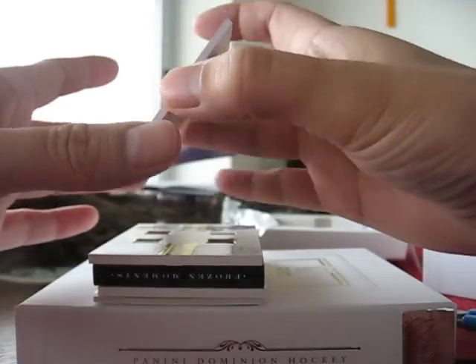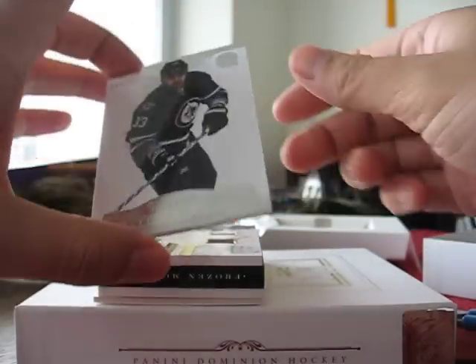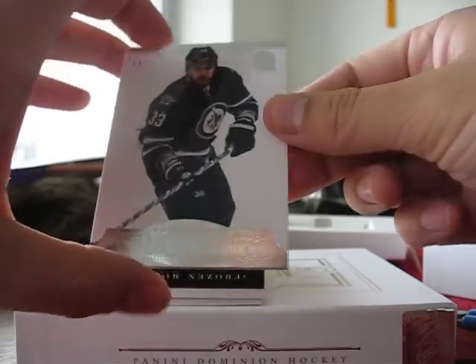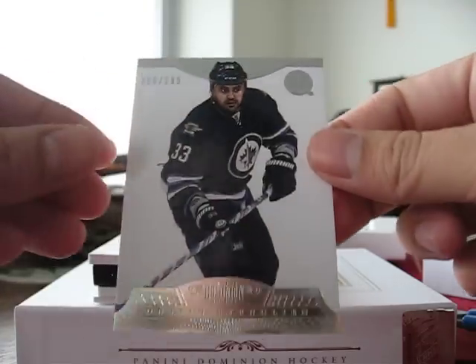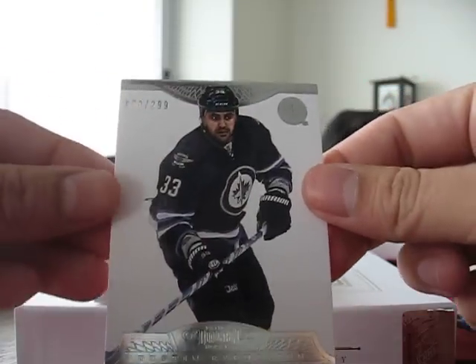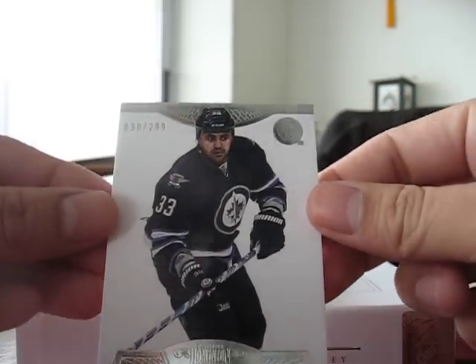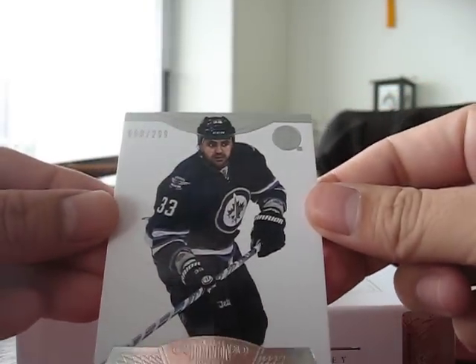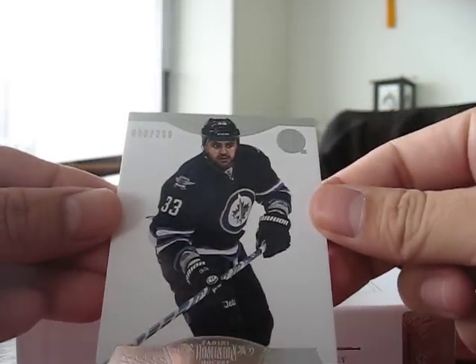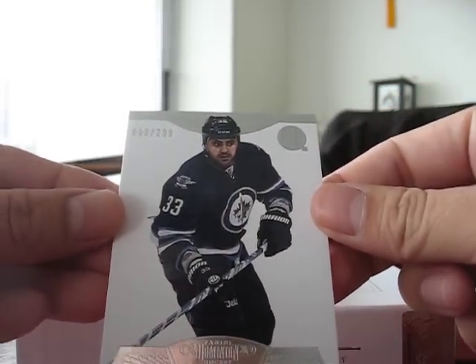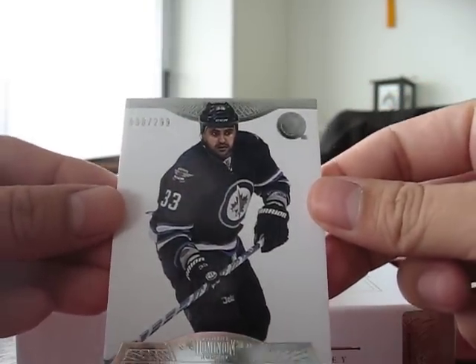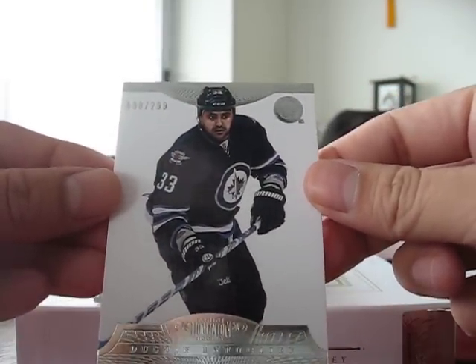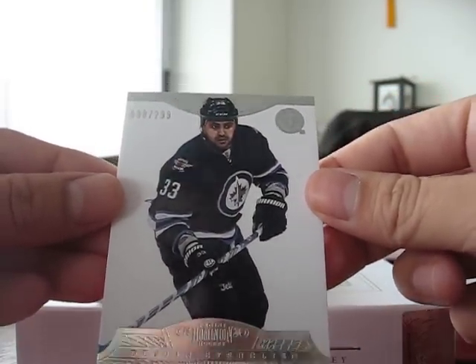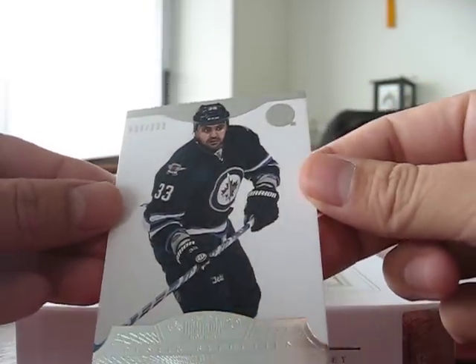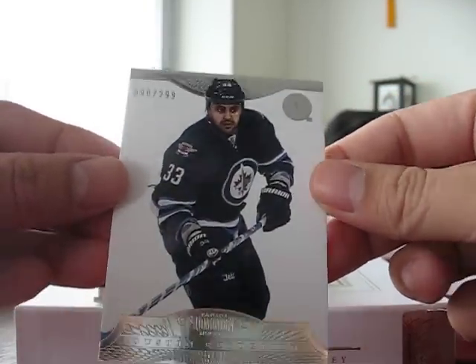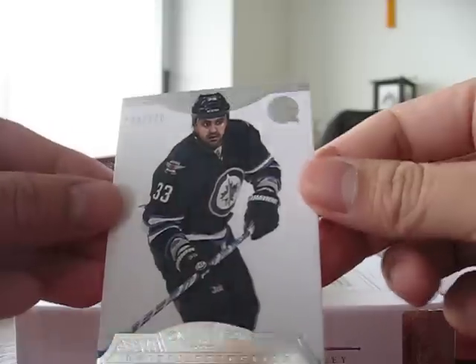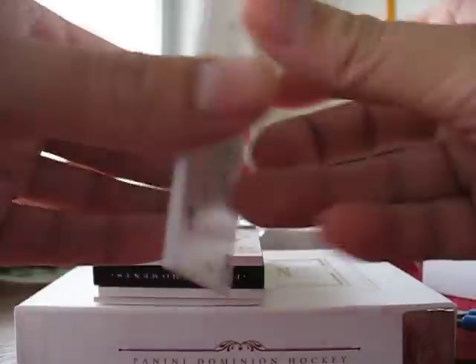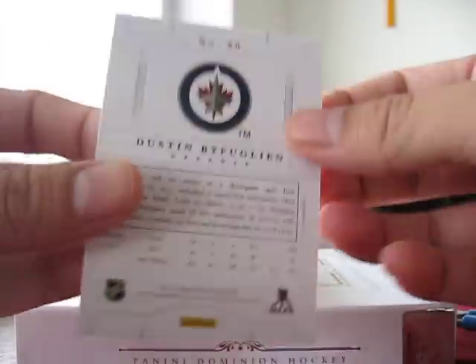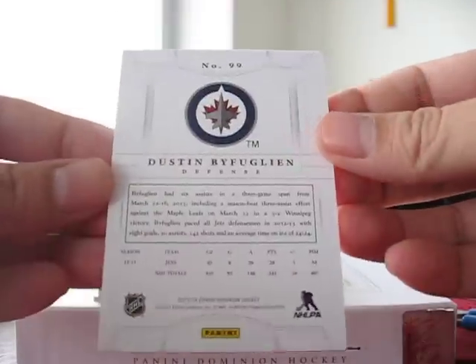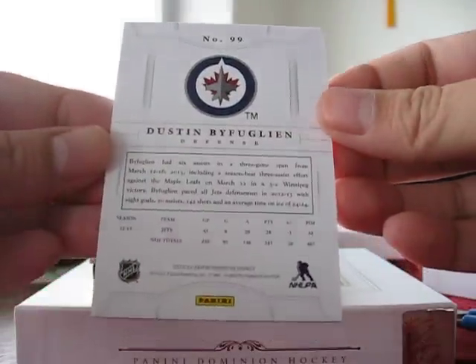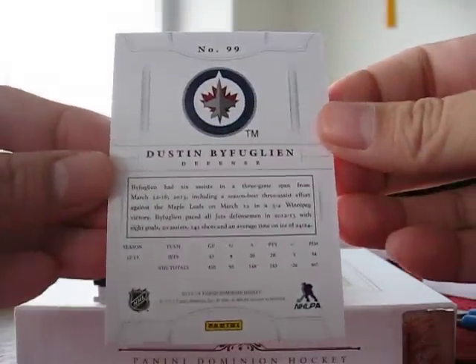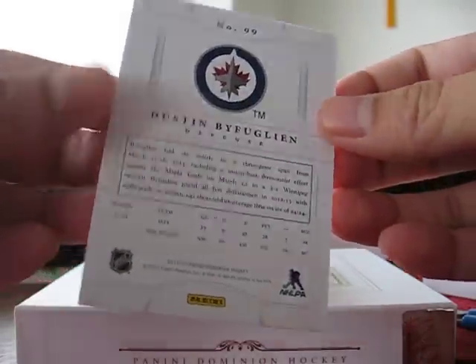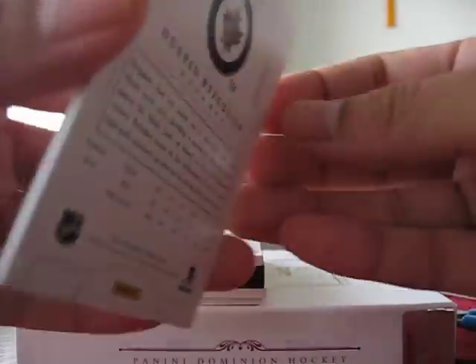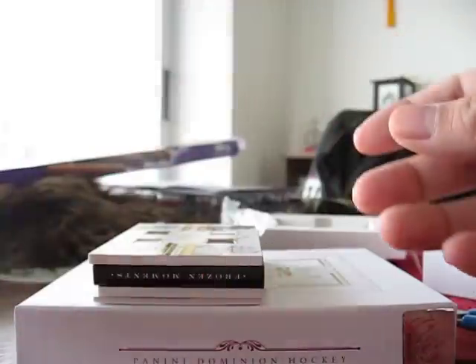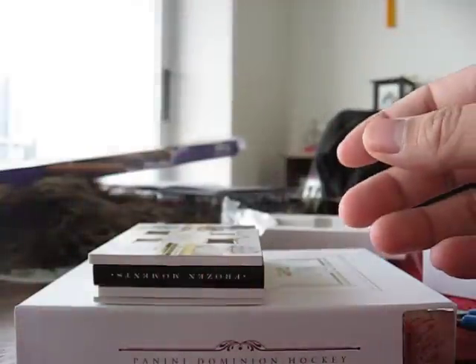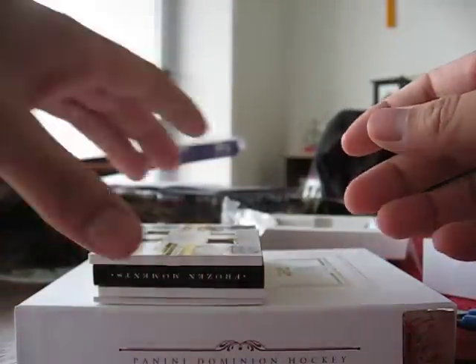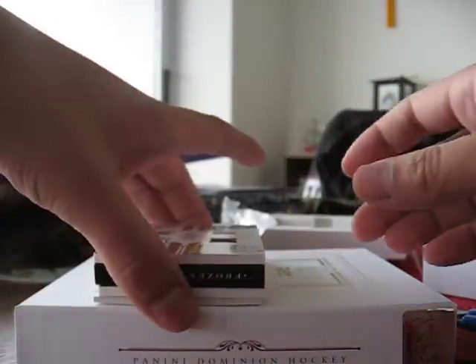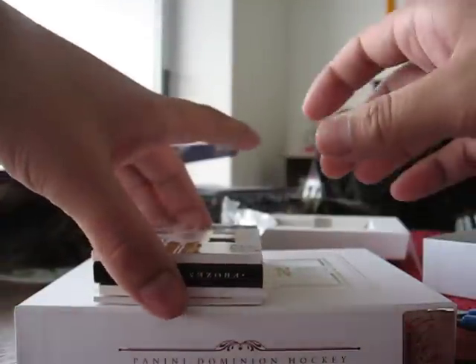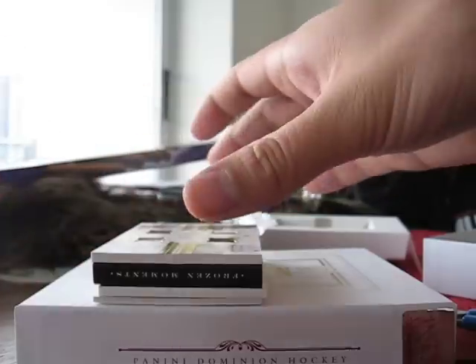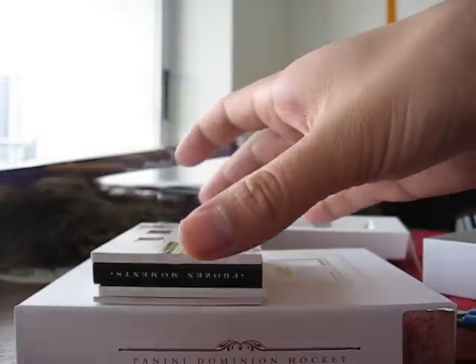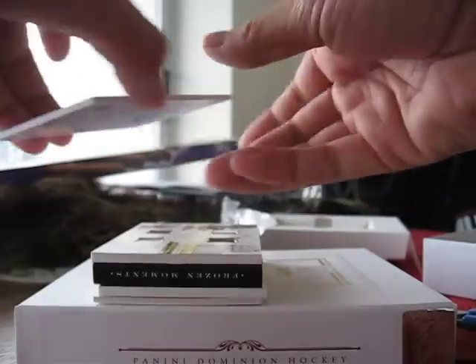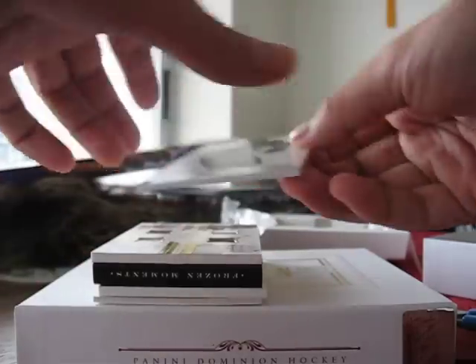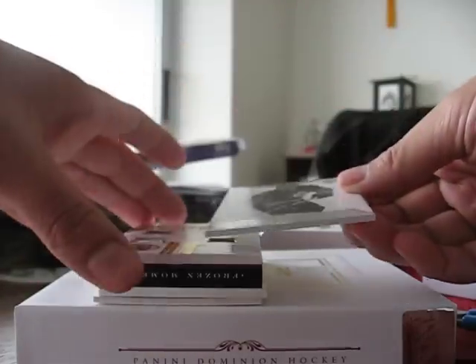The first card is a Dustin Byfuglien, 90 out of 299. Here's the back. I'm gonna use this as a decoy, man.